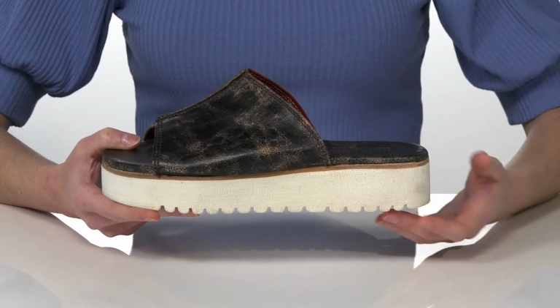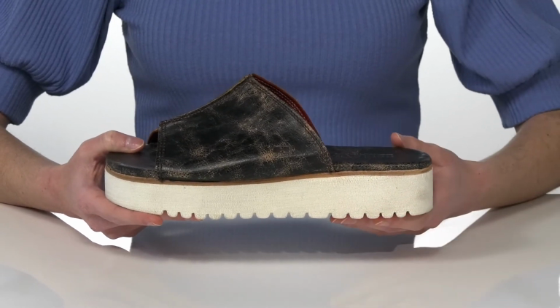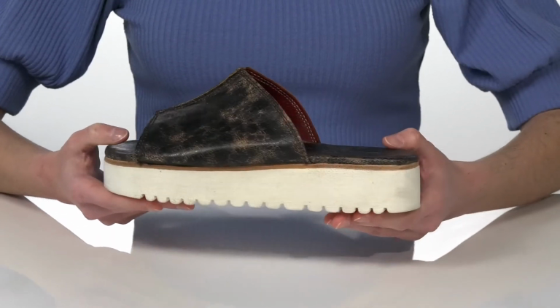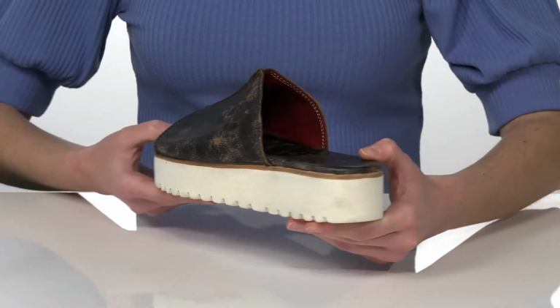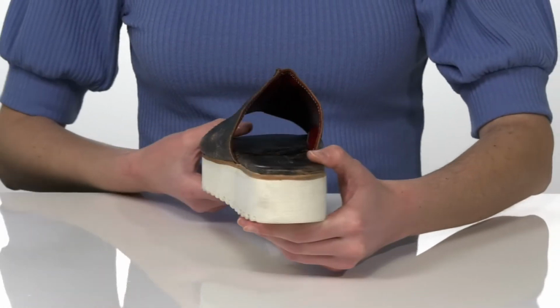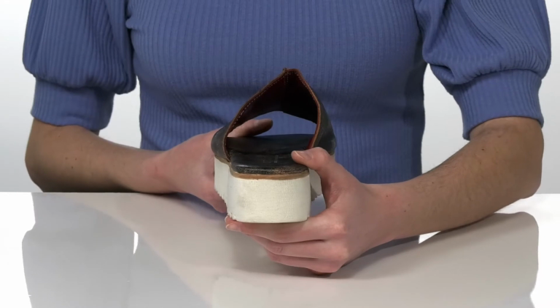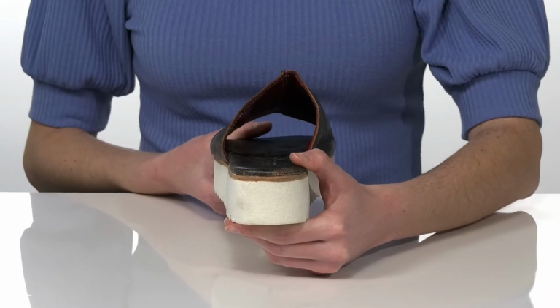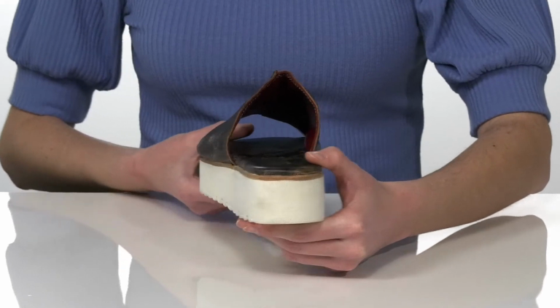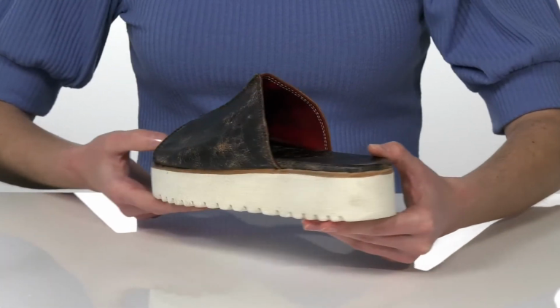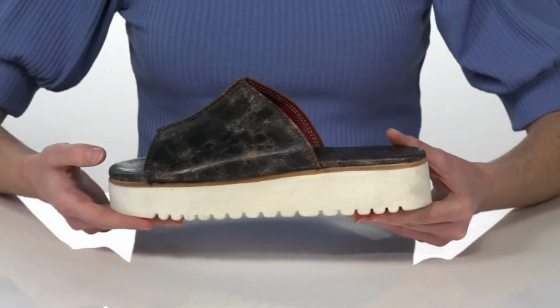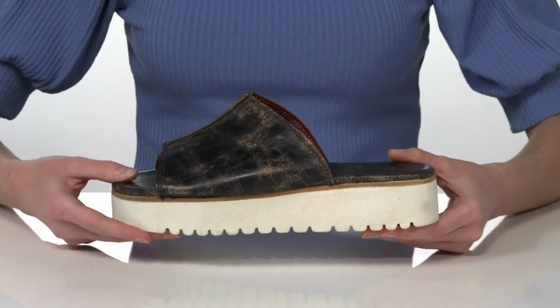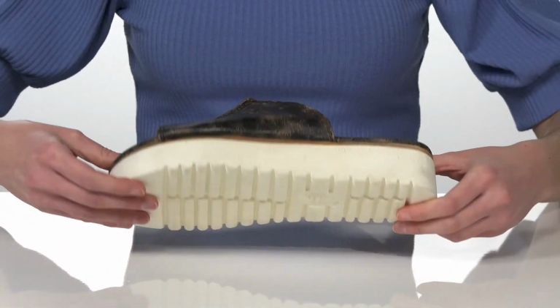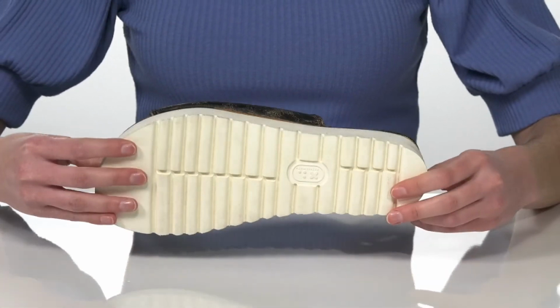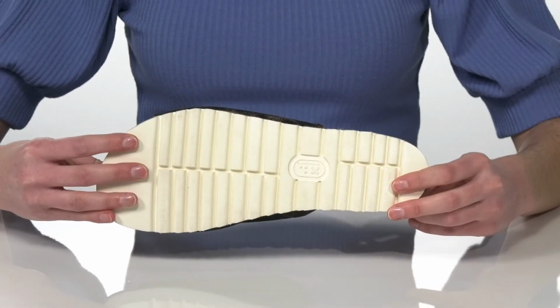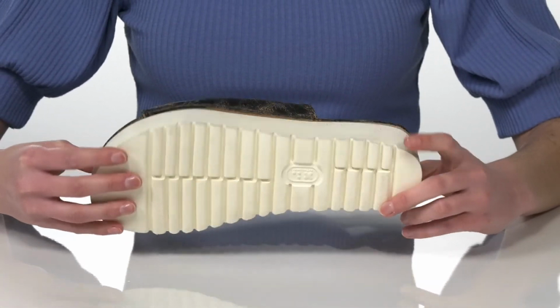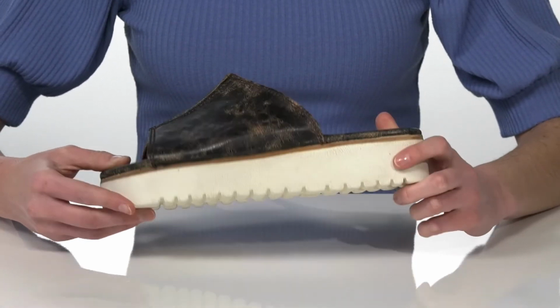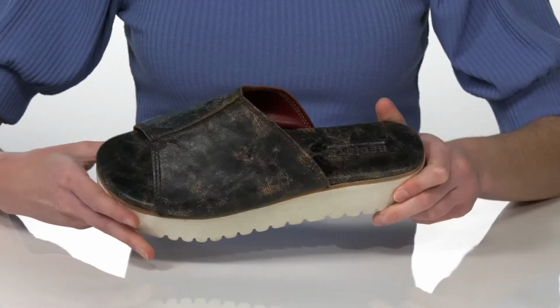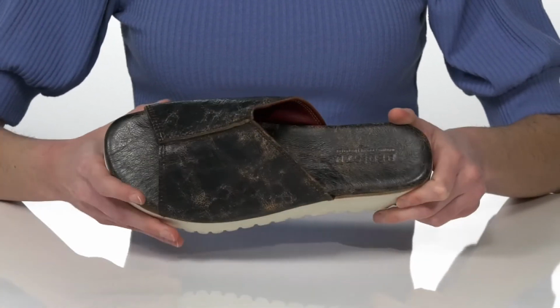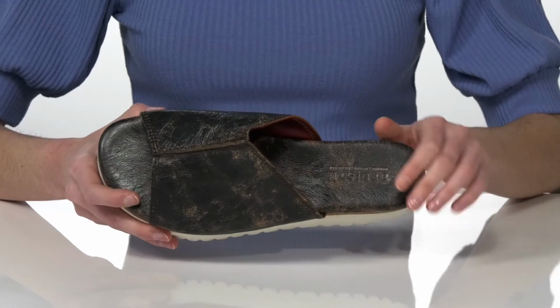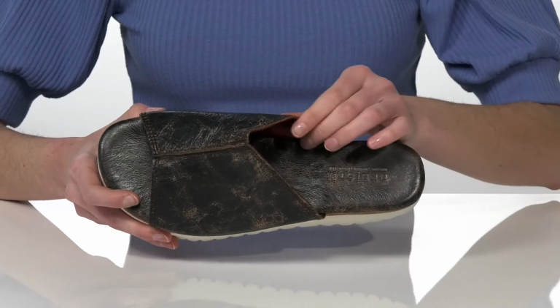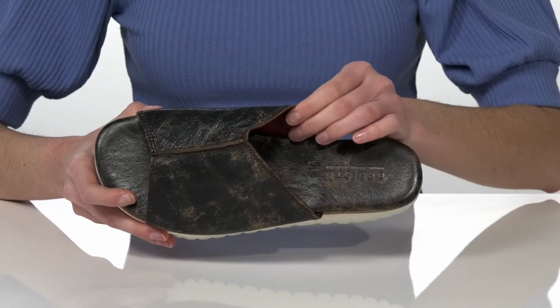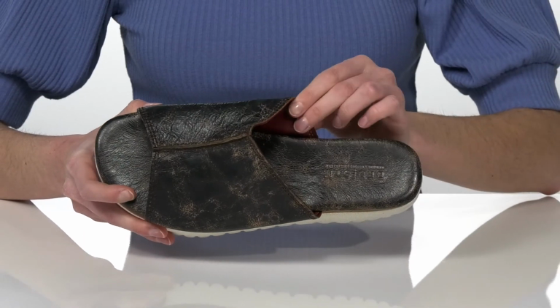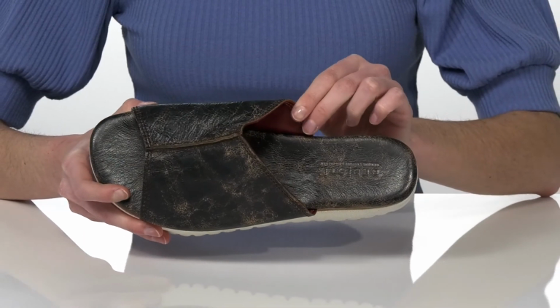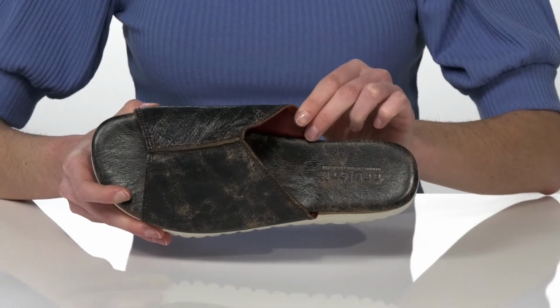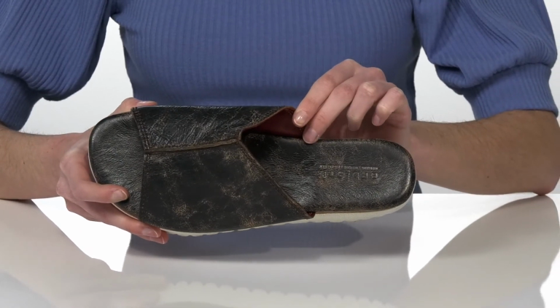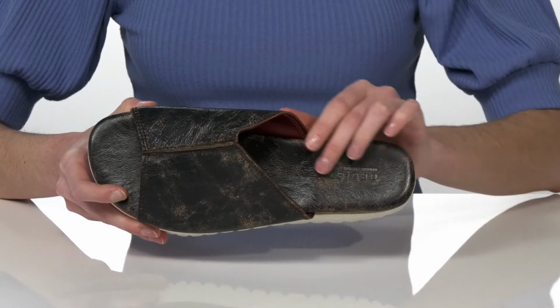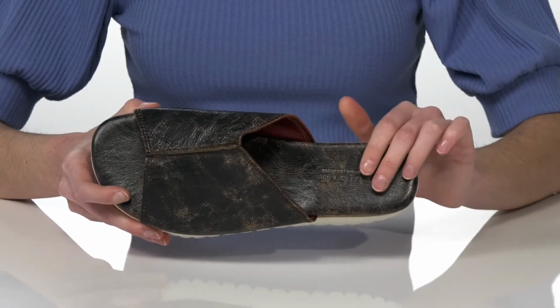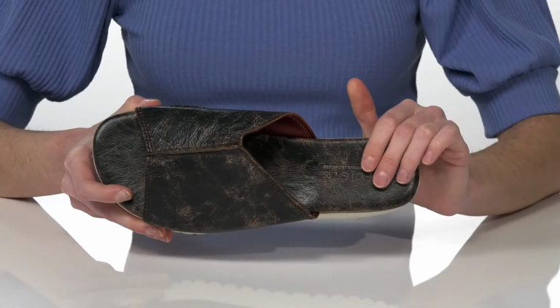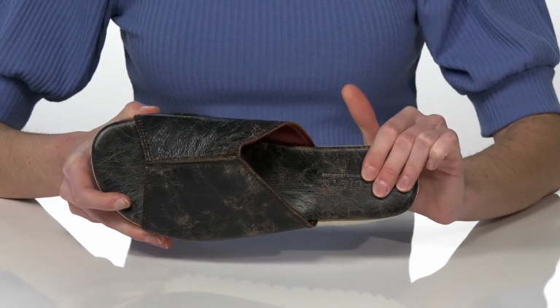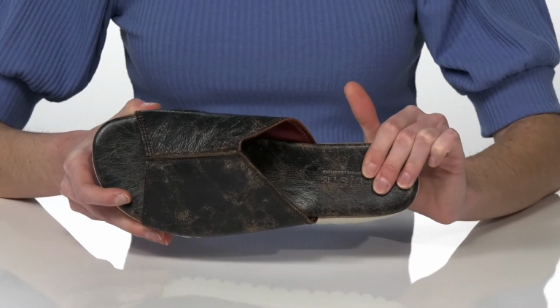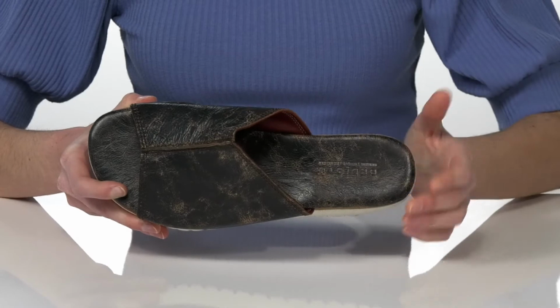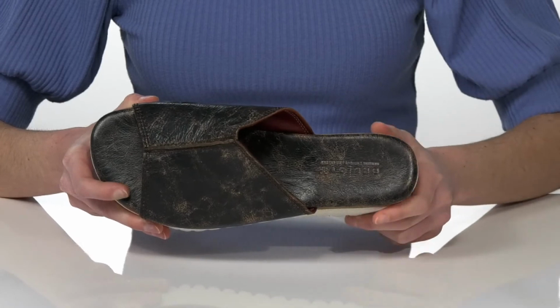The platform midsole is about two inches tall at the back and they have a textured outsole underneath. Inside is leather lined, which will feel great next to the skin, and they also have a padded footbed.